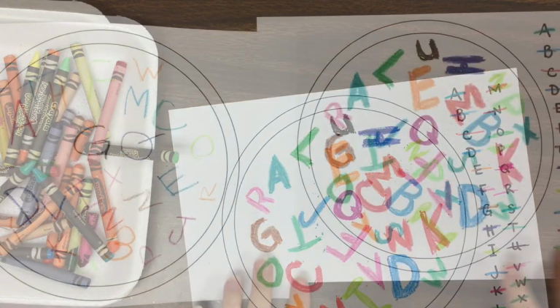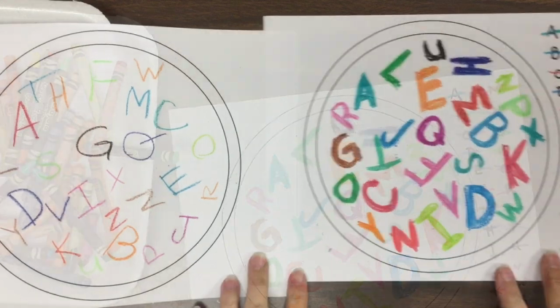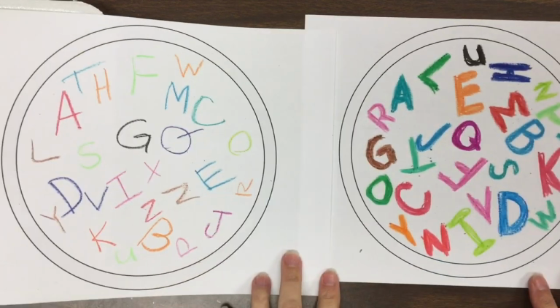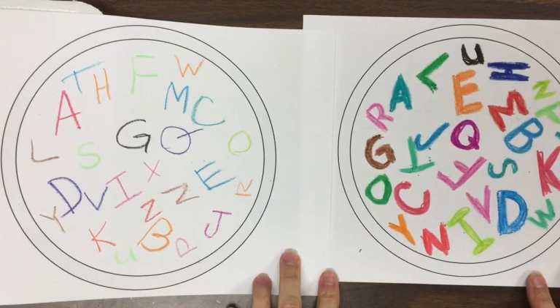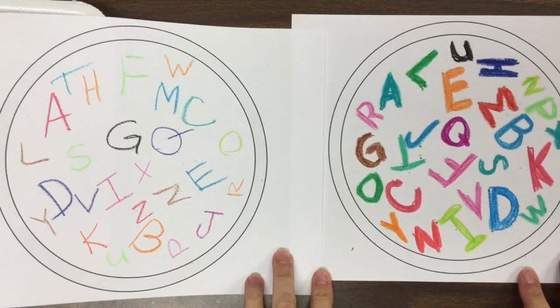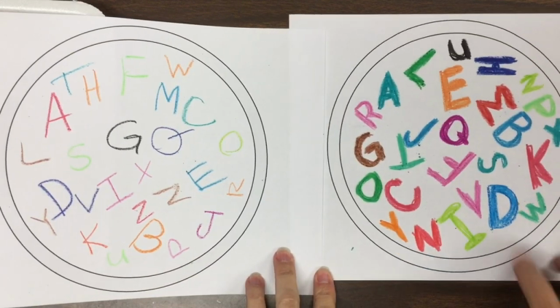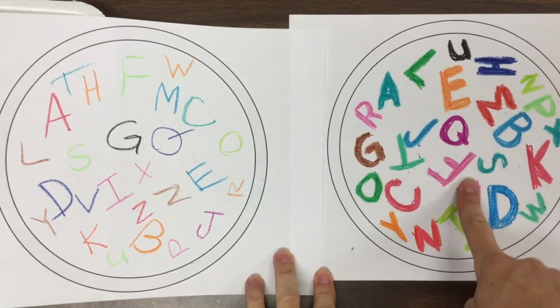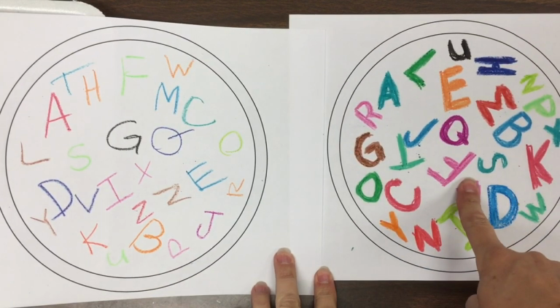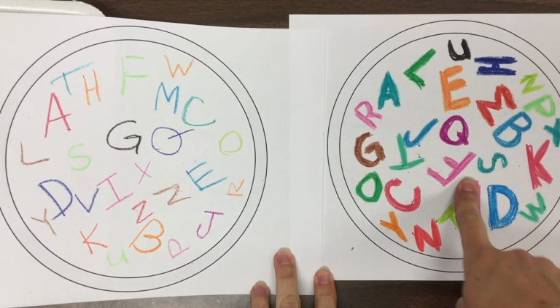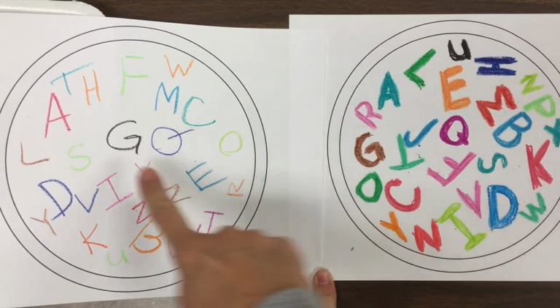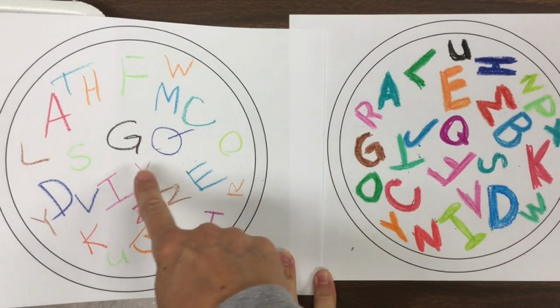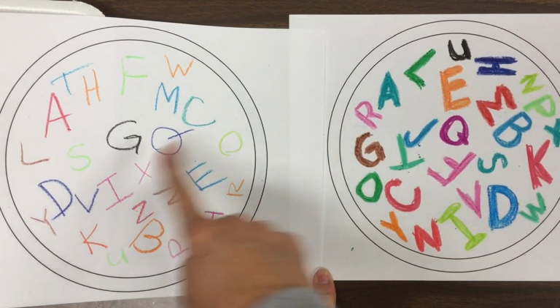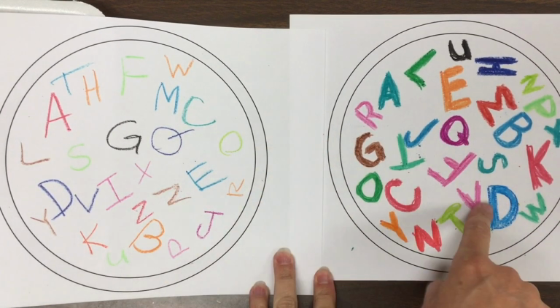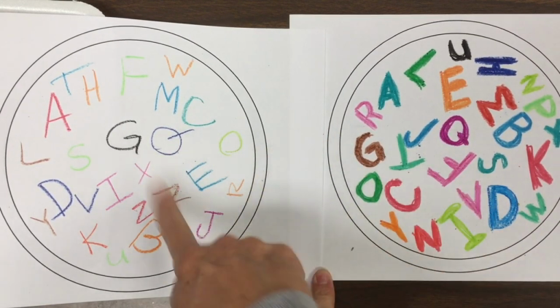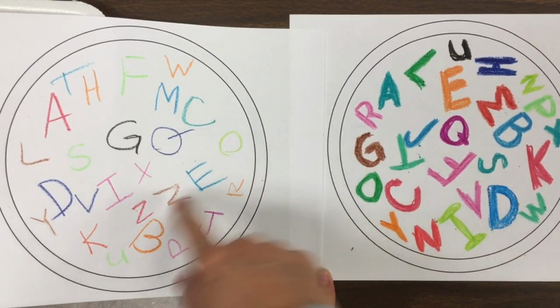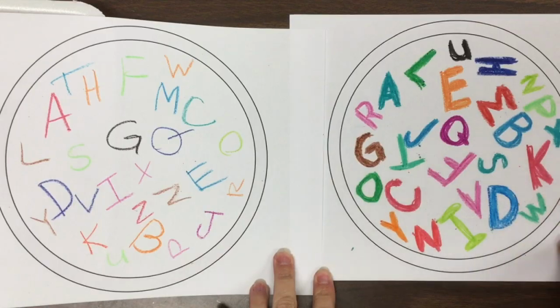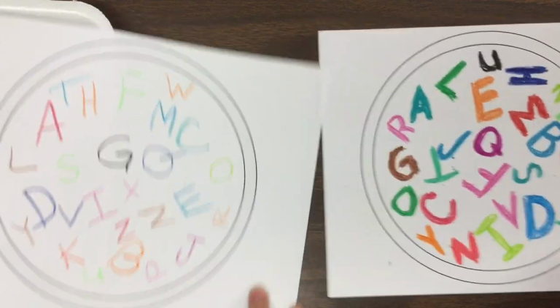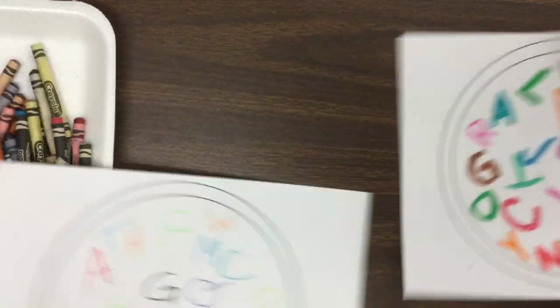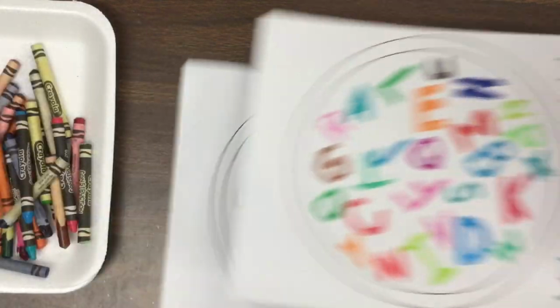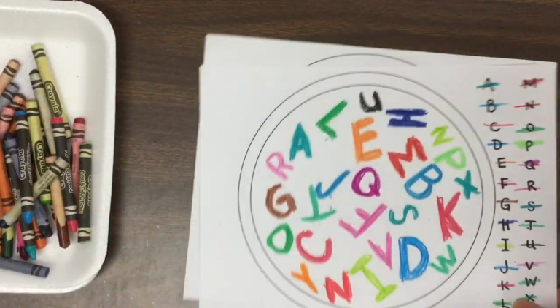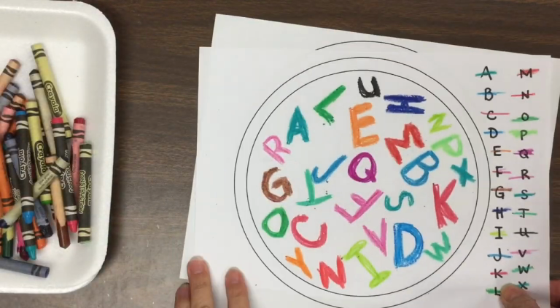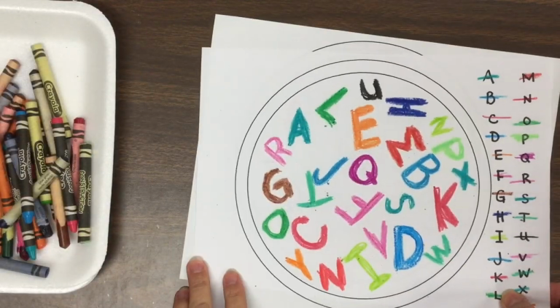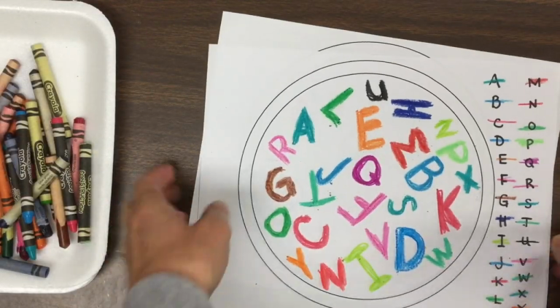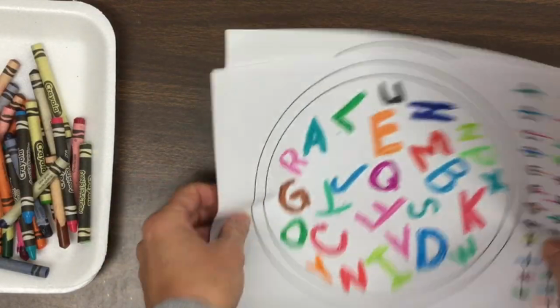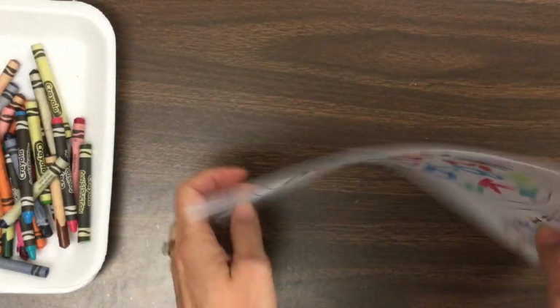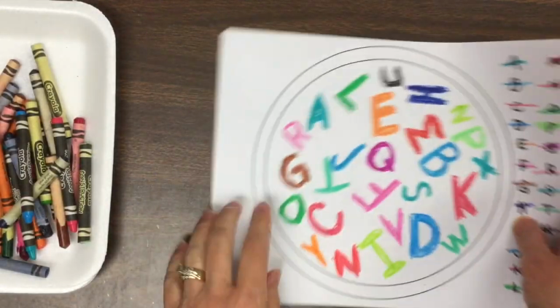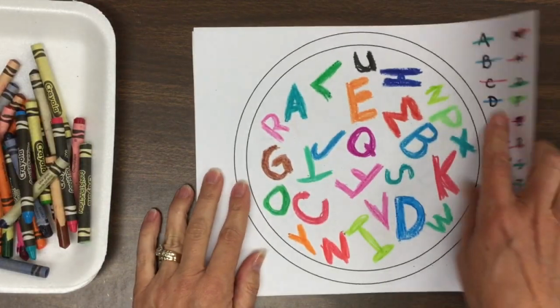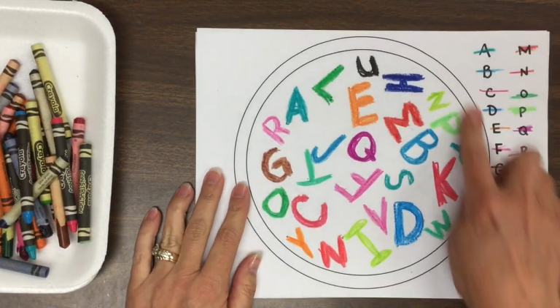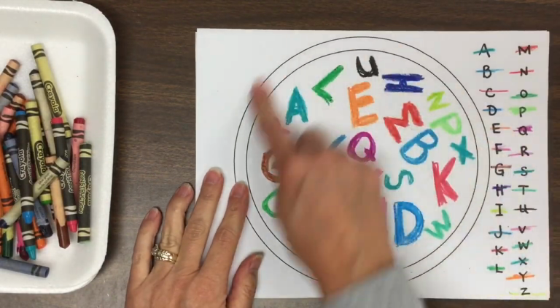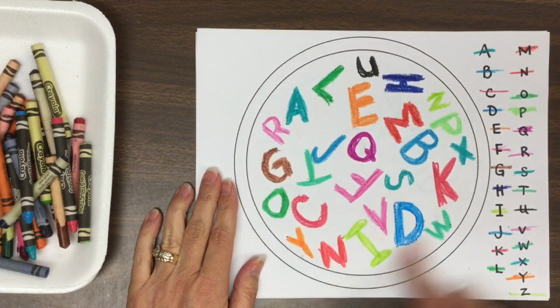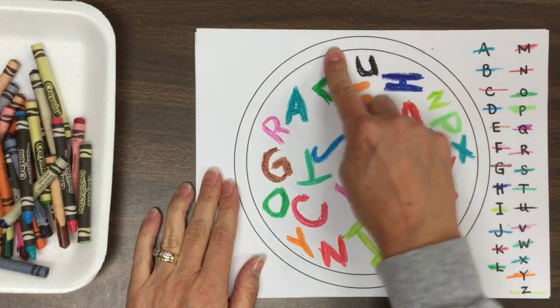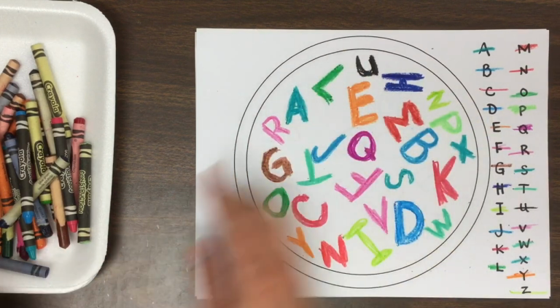Check out these two bowls of alphabet soup. You like this one or this one? Which one stands out more? I bet you're going to guess this one — that's because all of the letters are thick.